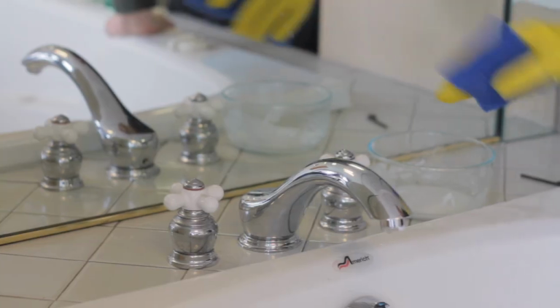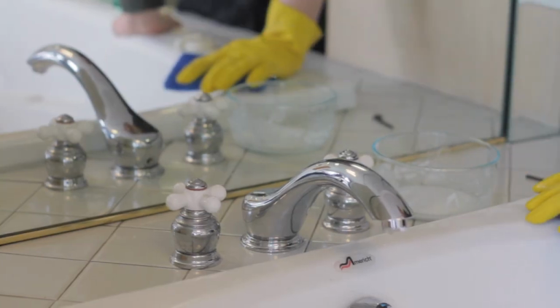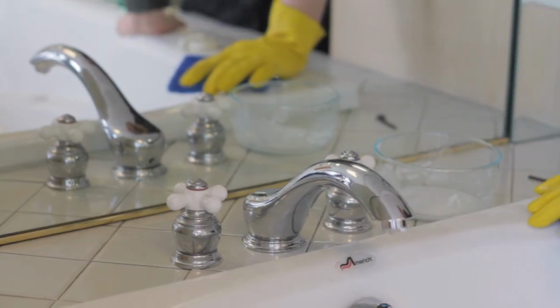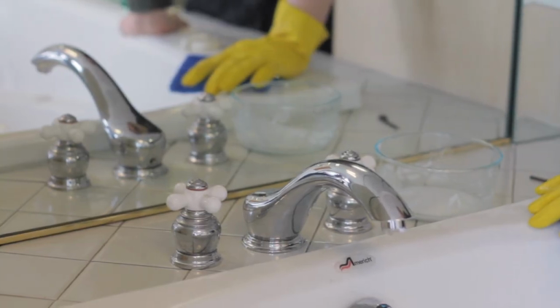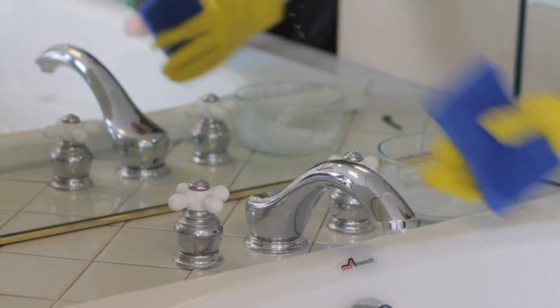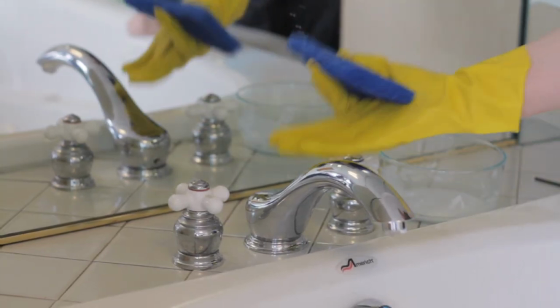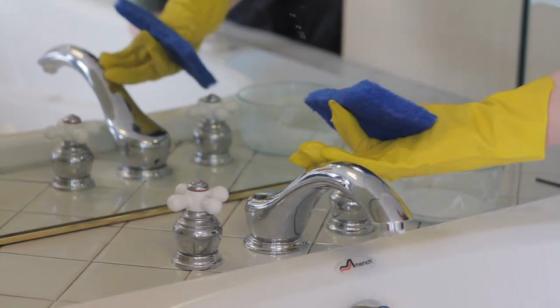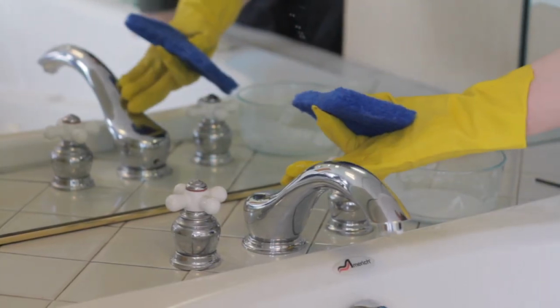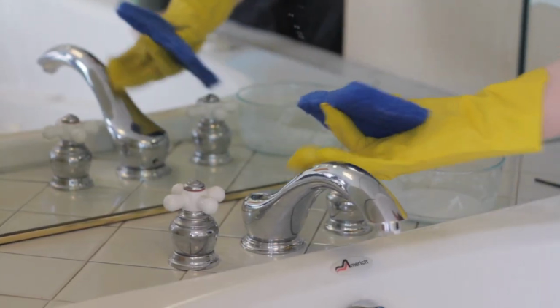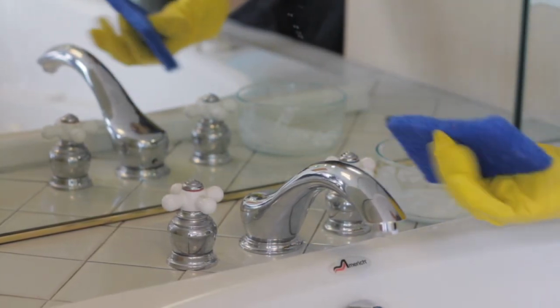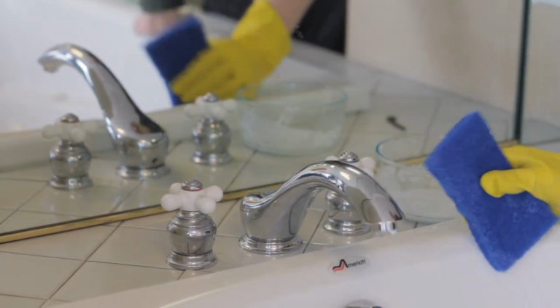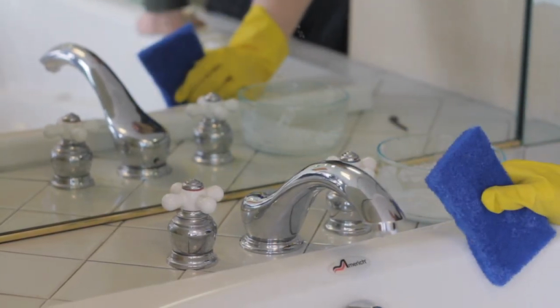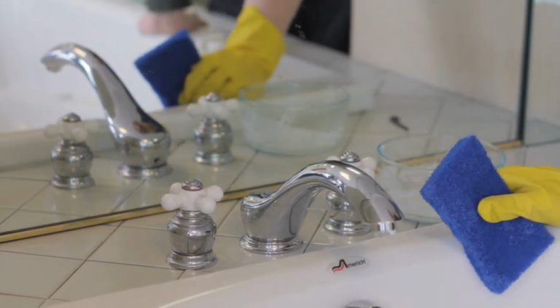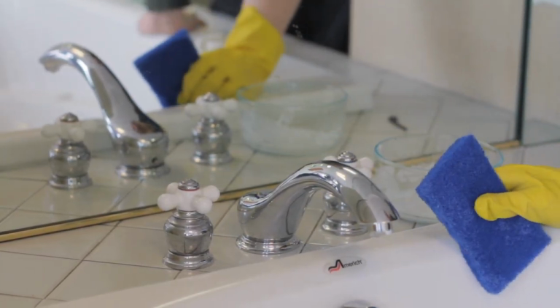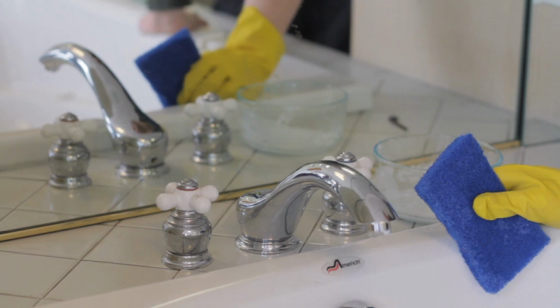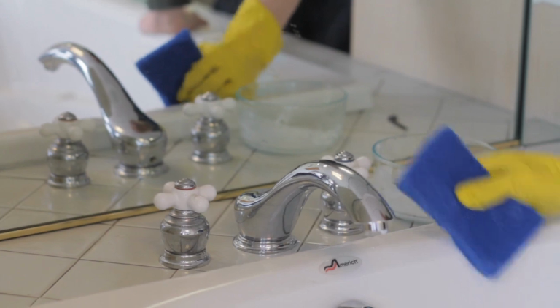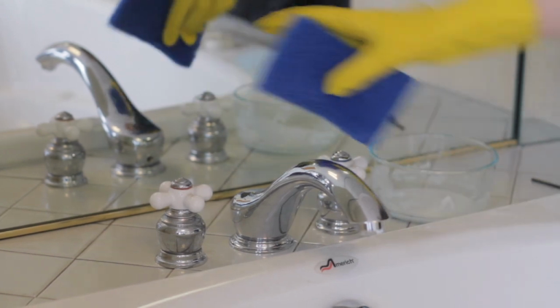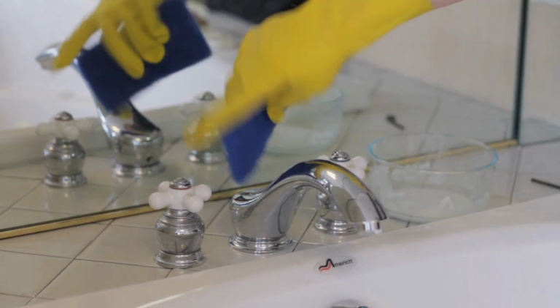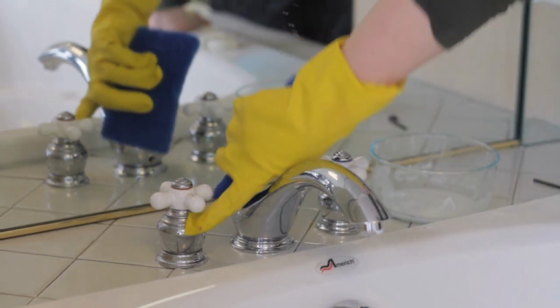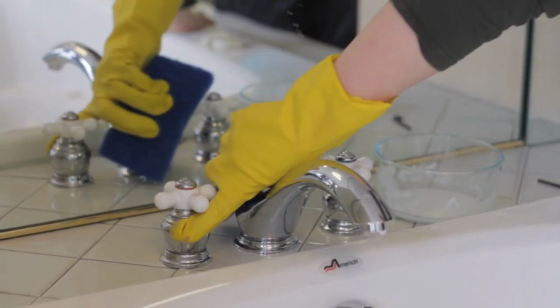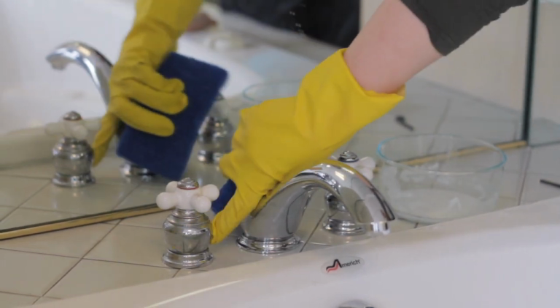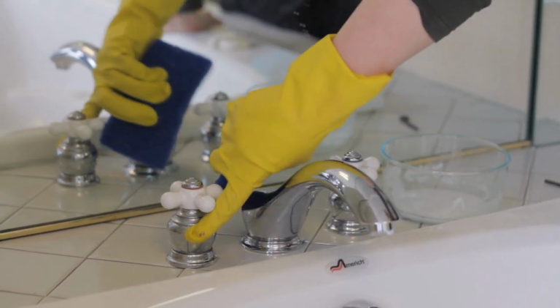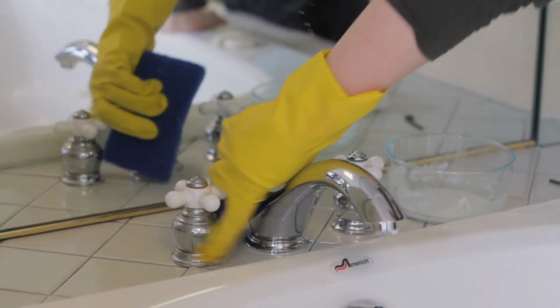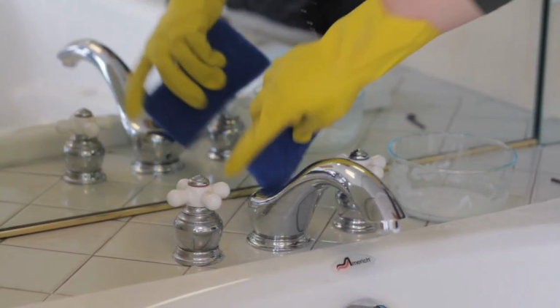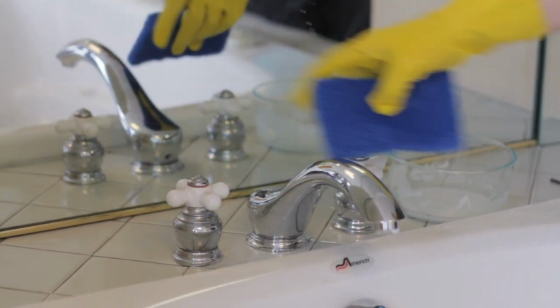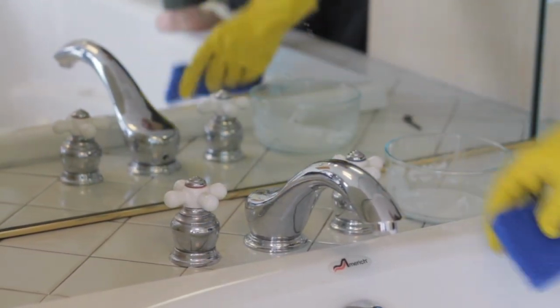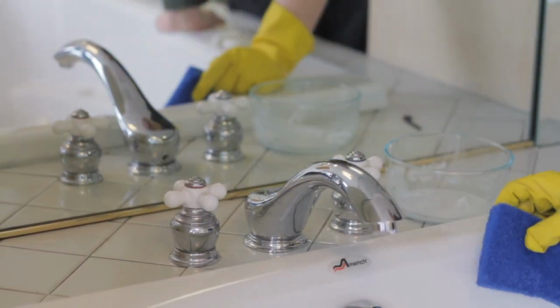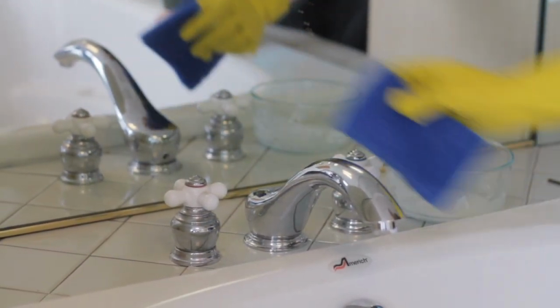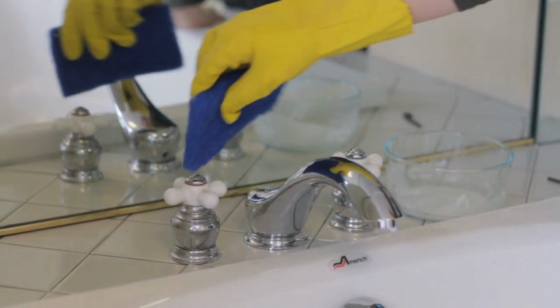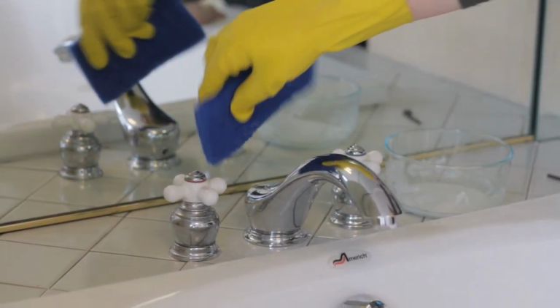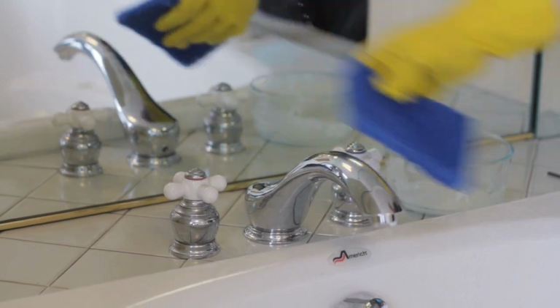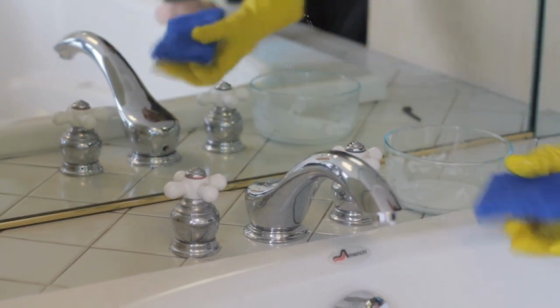First of all, usually when you clean a faucet or any other kind of fixture, what you want to remove is hard water spots, lime scale, and sometimes there's mildew in the crevices.